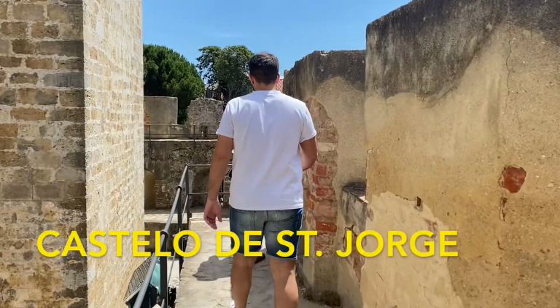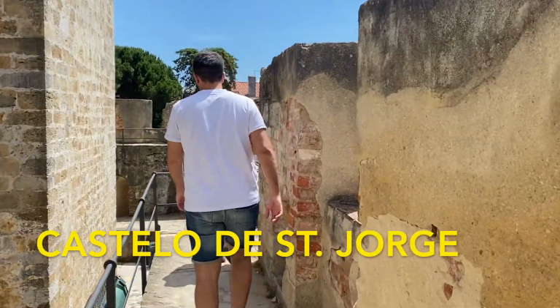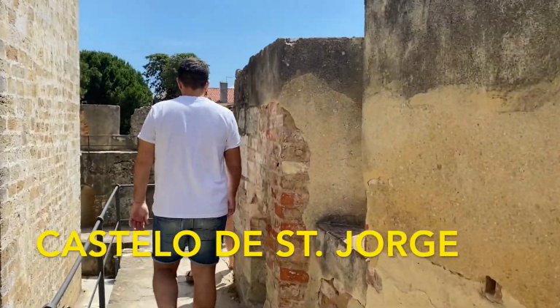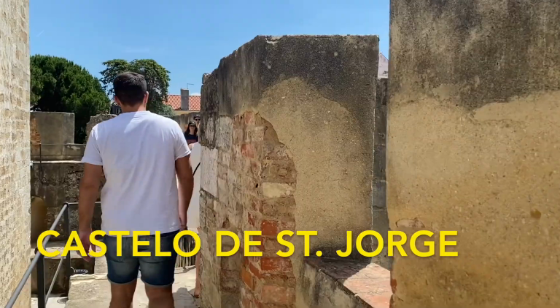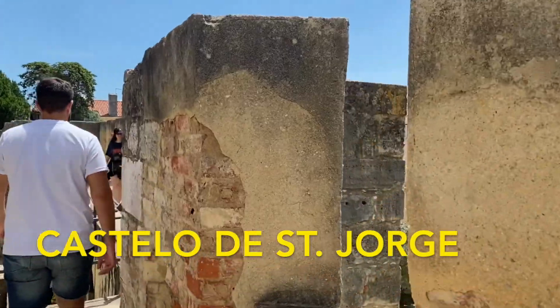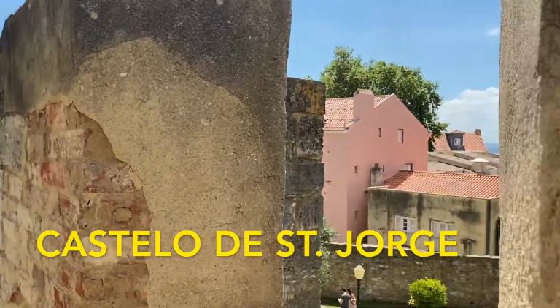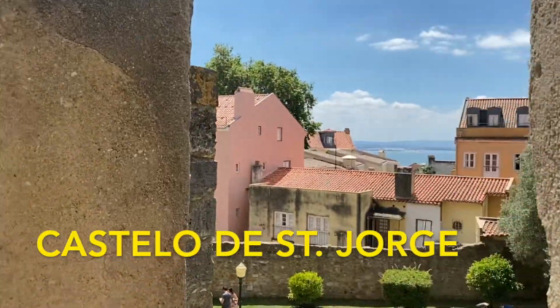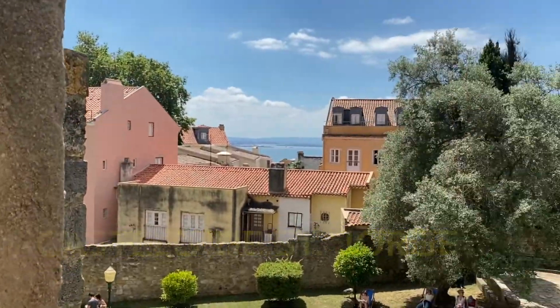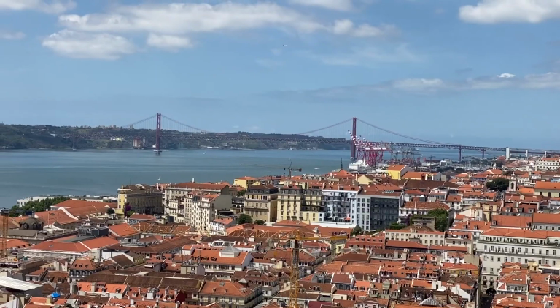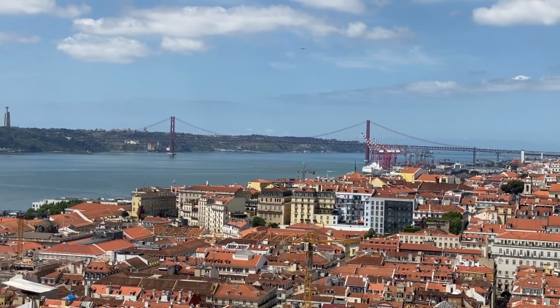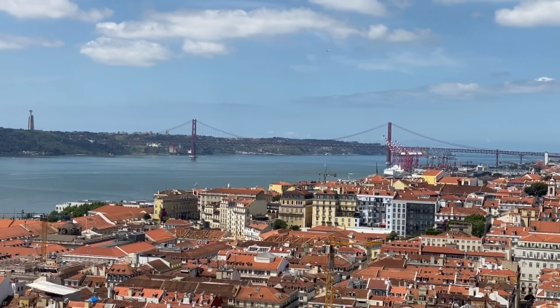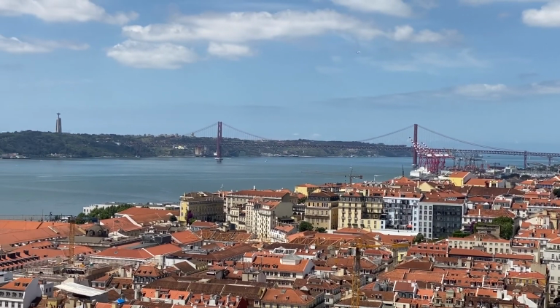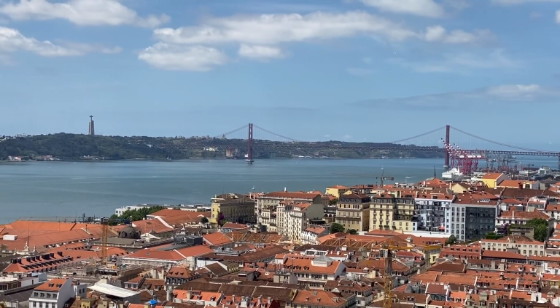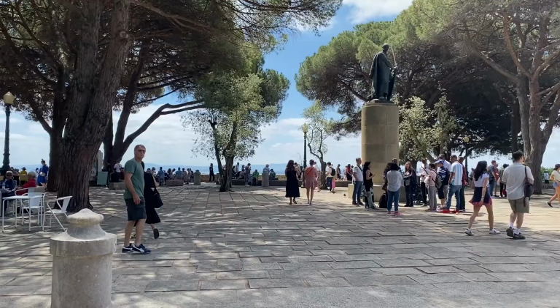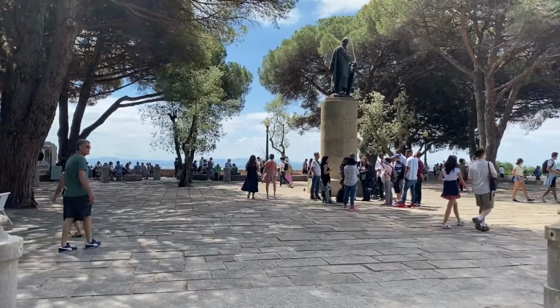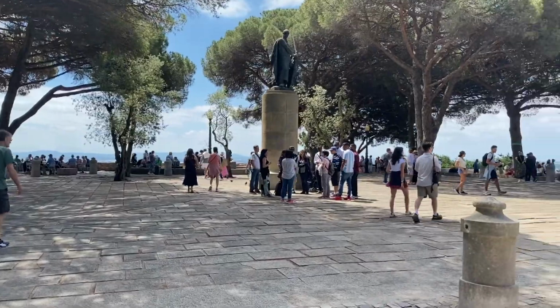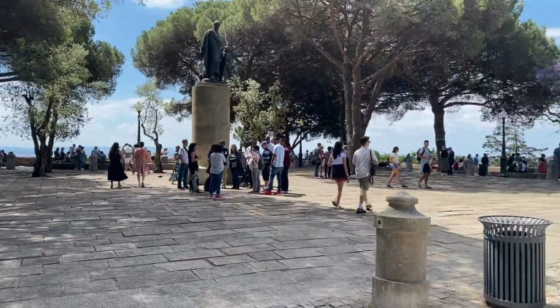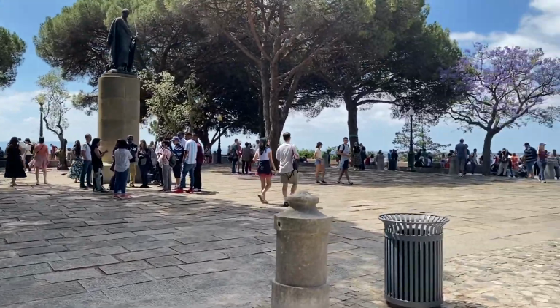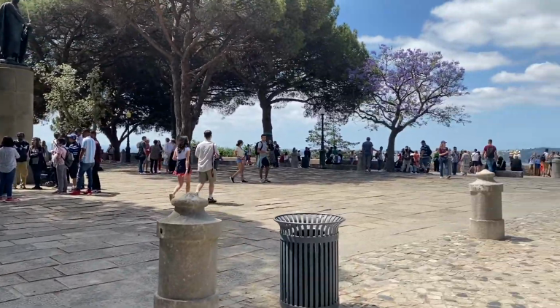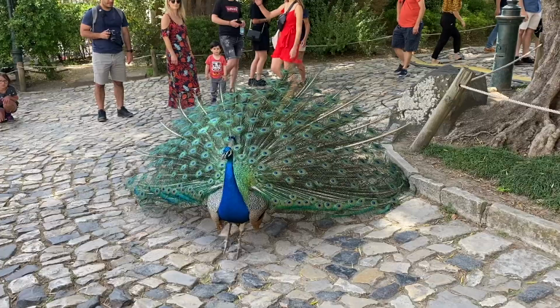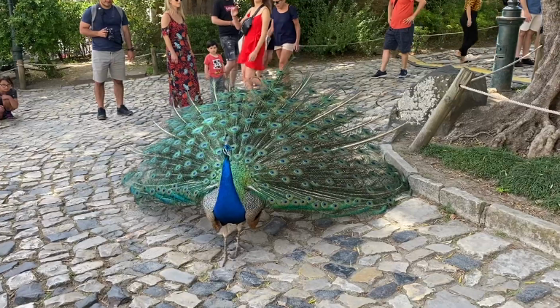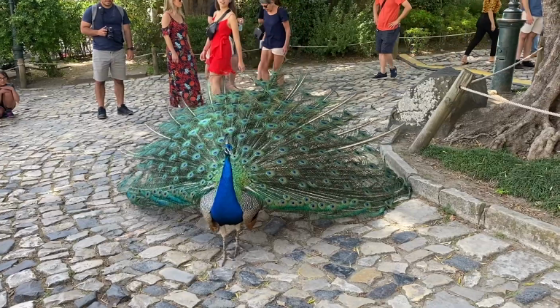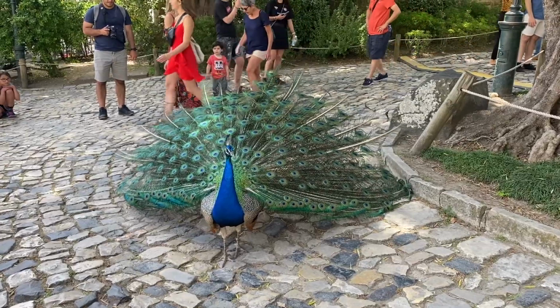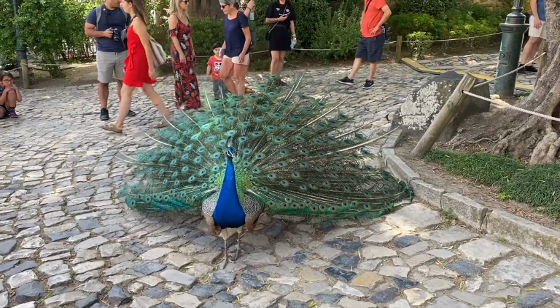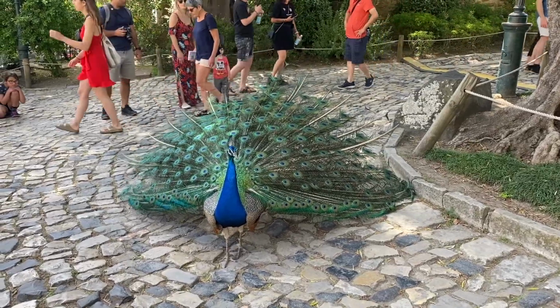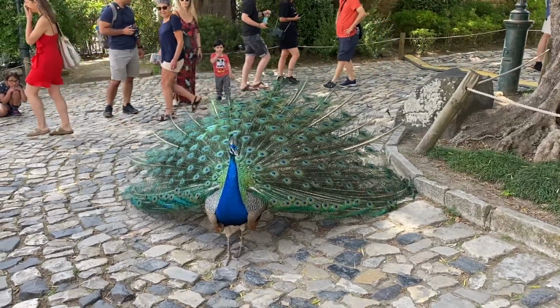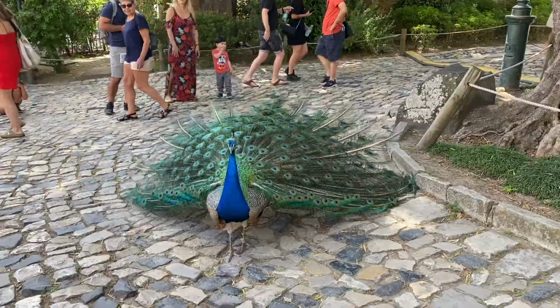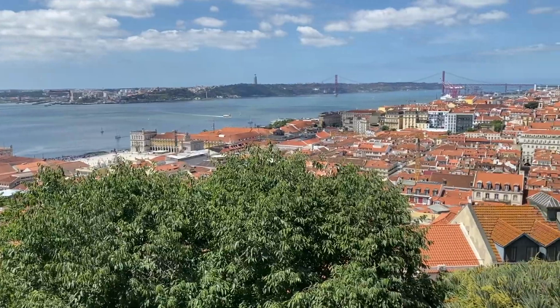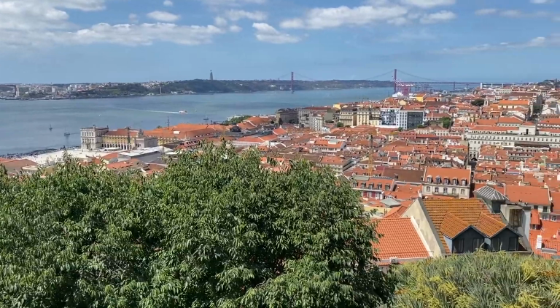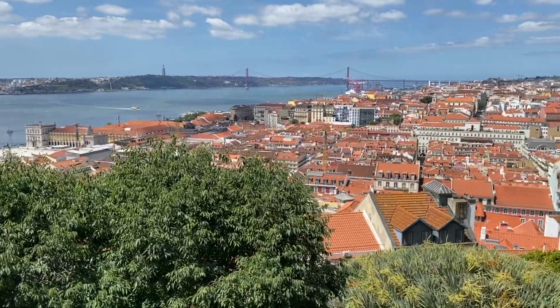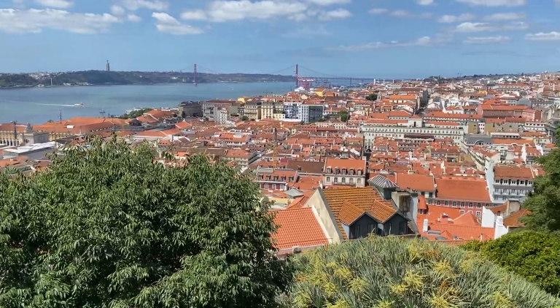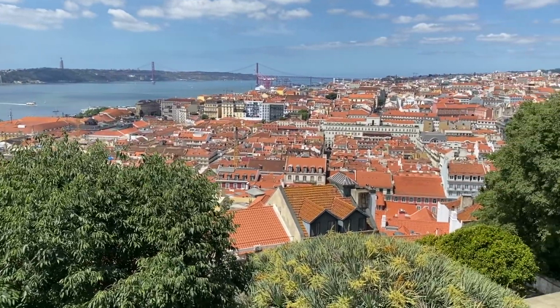Castelo de São Jorge is a really nice castle overlooking the entire city. This has been occupied from the 8th century BC, and now when you go to the castle, you can also see a bunch of peacocks just walking around. It's also a great spot to have views of all of Lisbon.